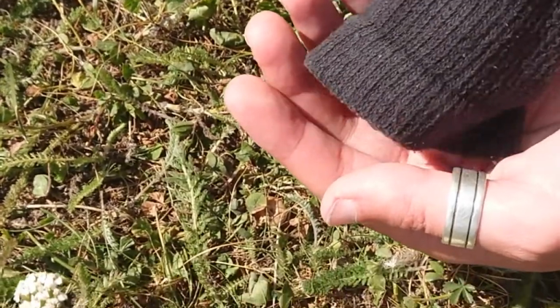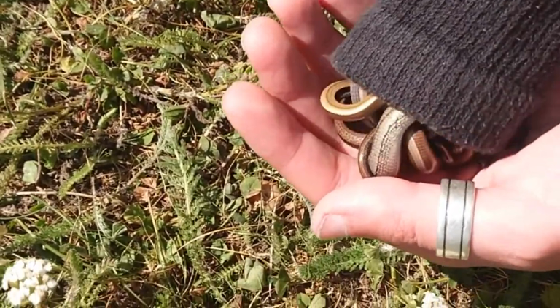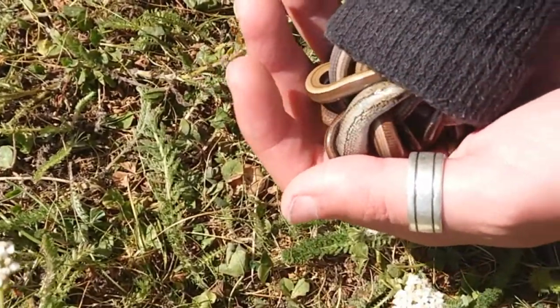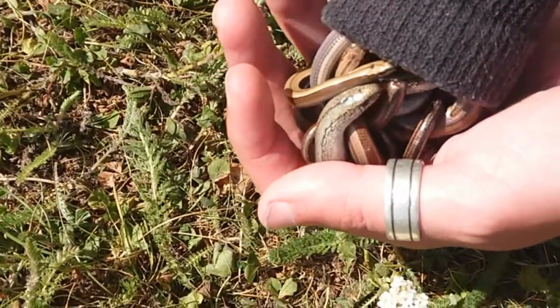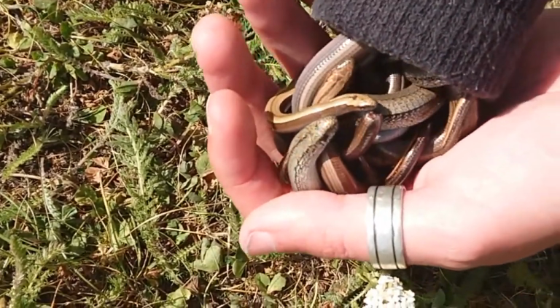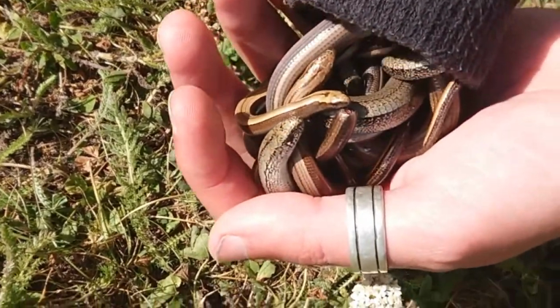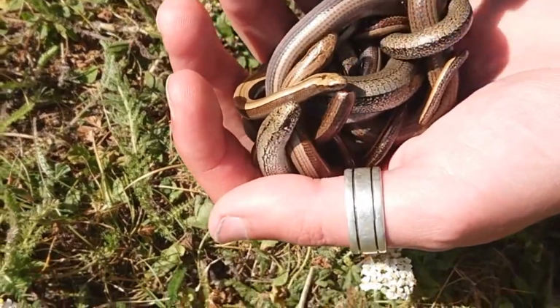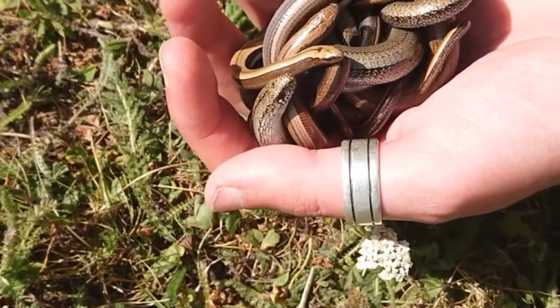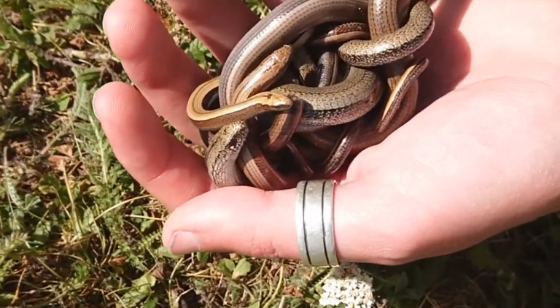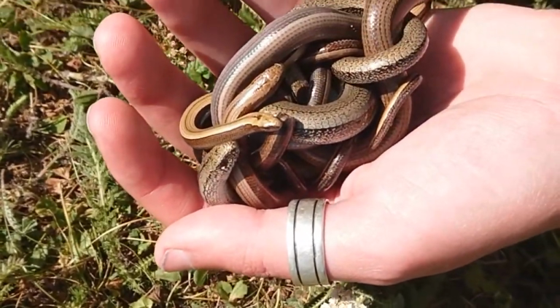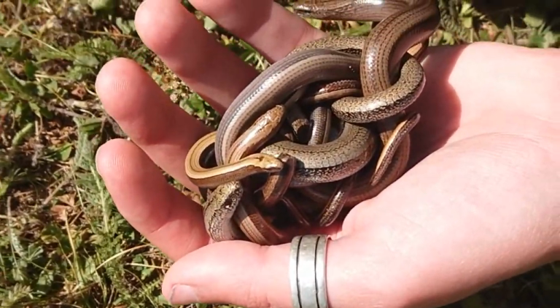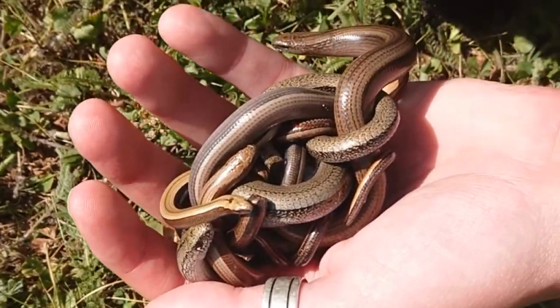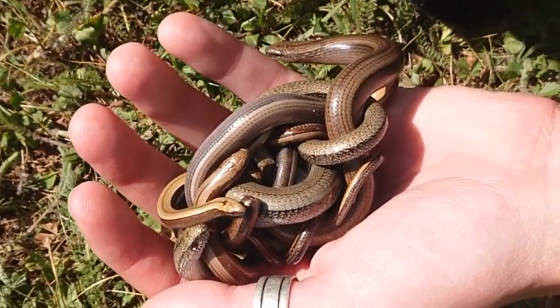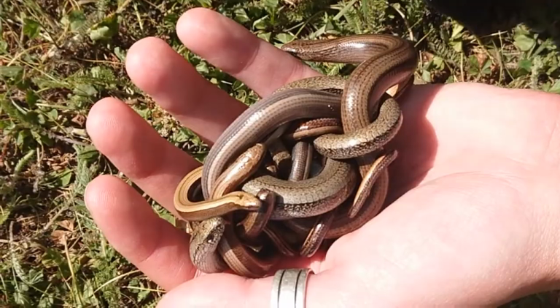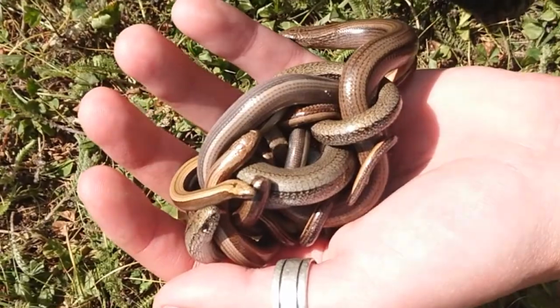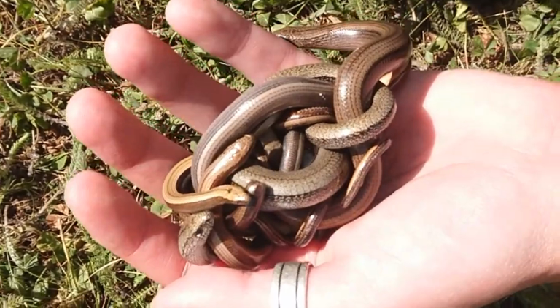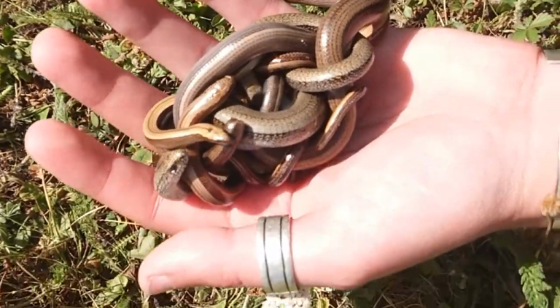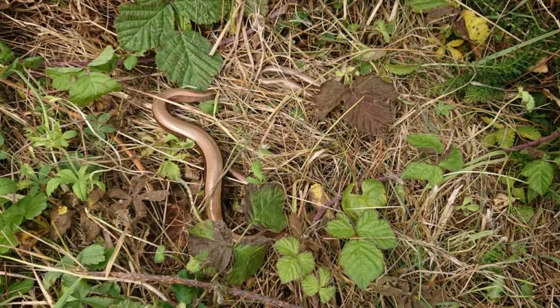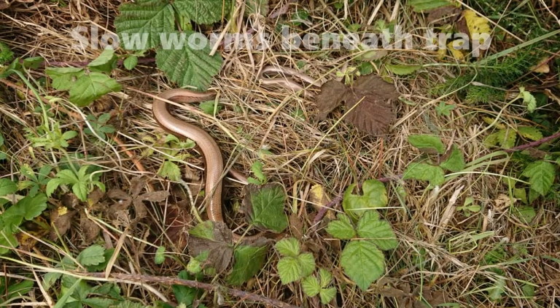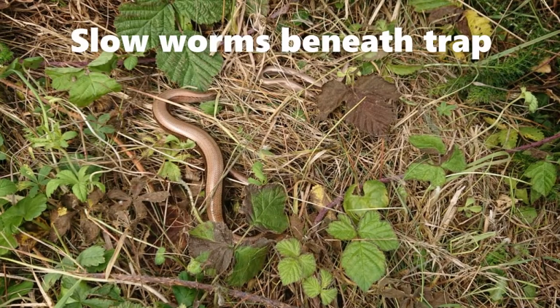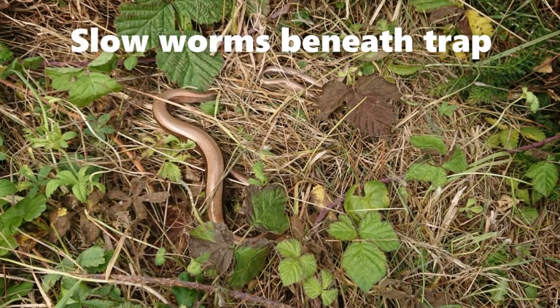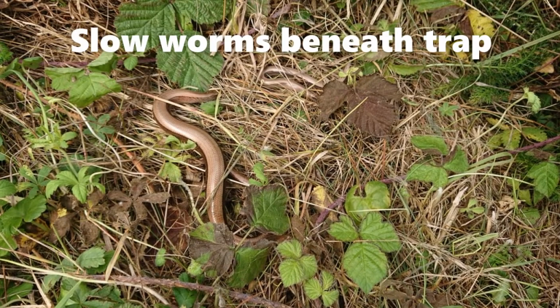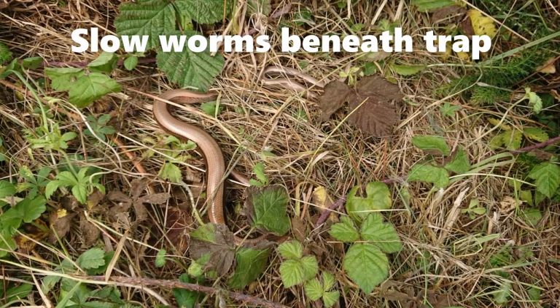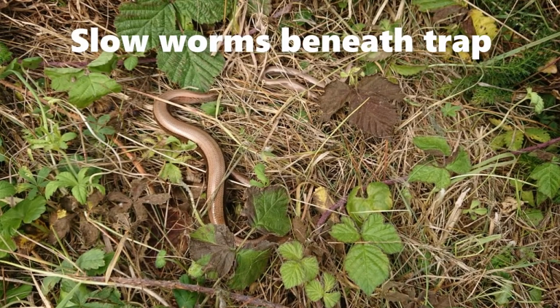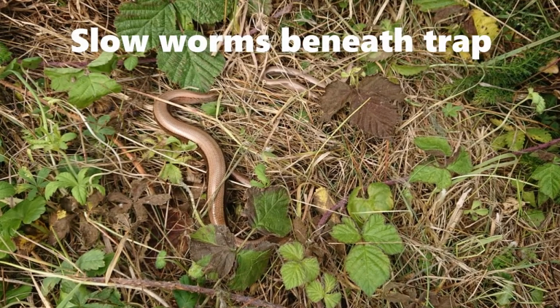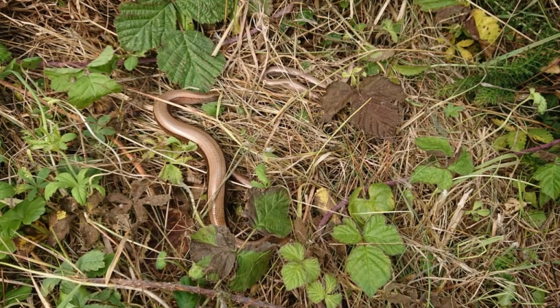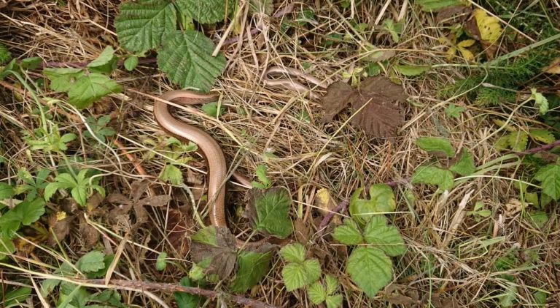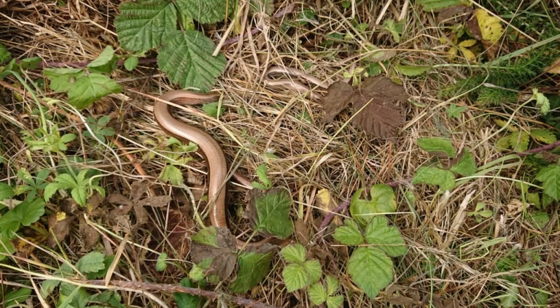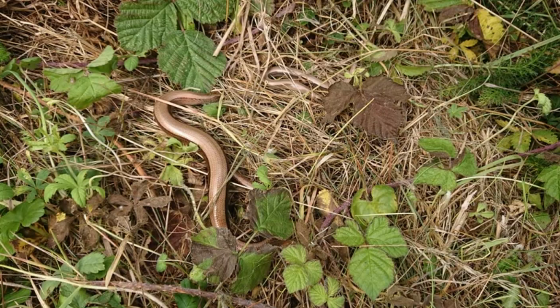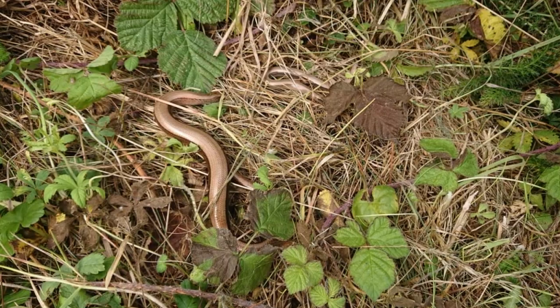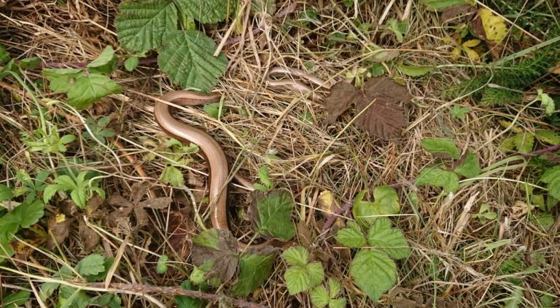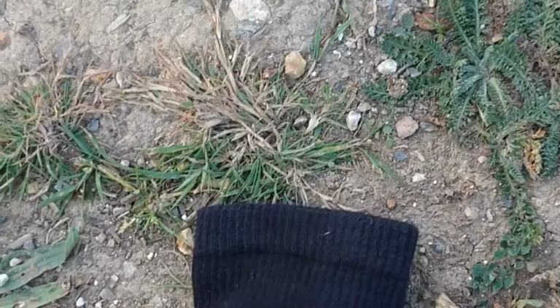Slow worms were our most common catch on site — here's a nice ball of them. Special traps are flipped over and any reptiles caught are put in a sock for transportation.